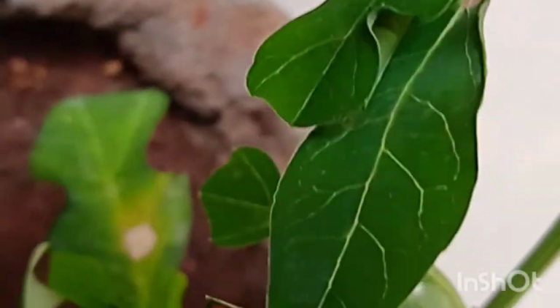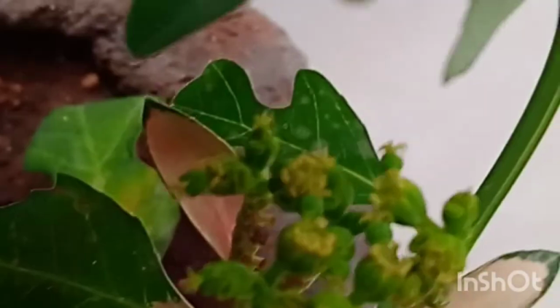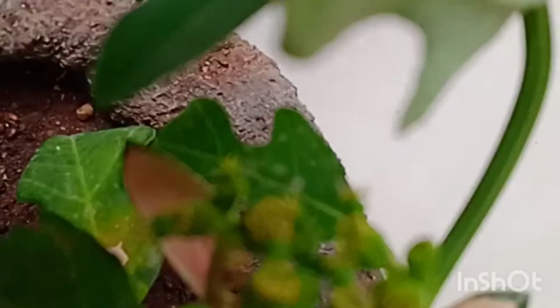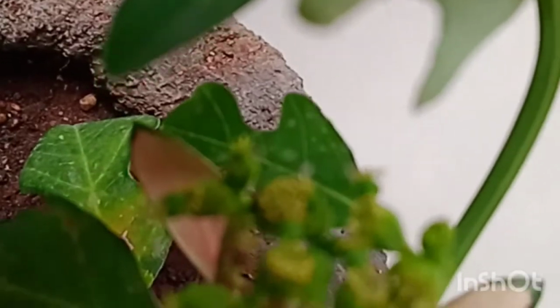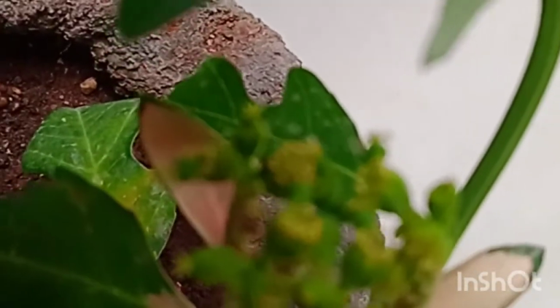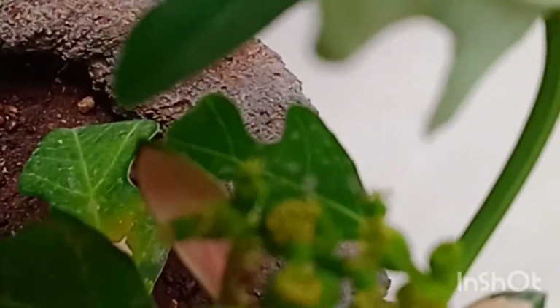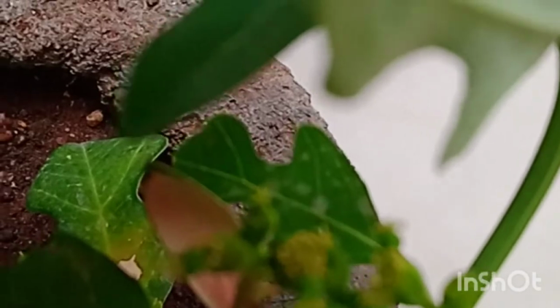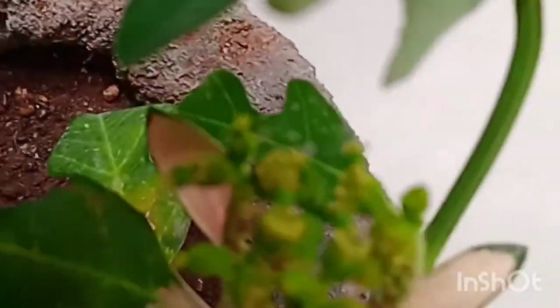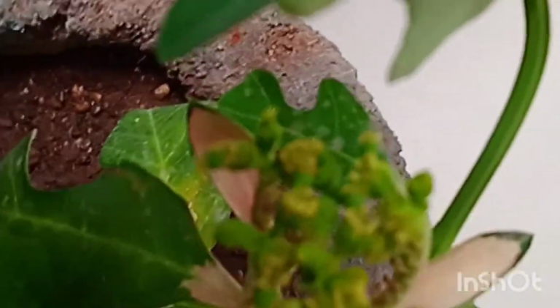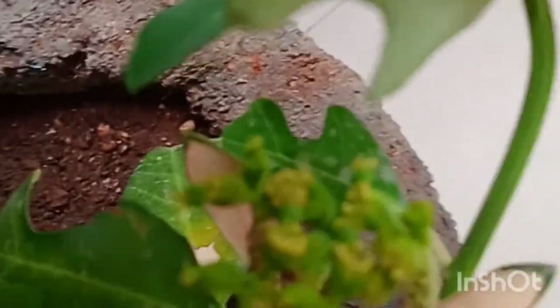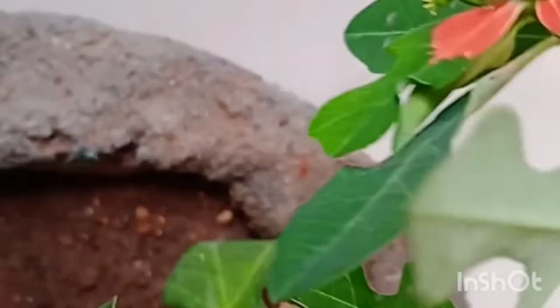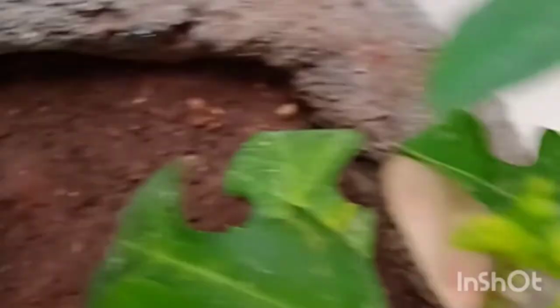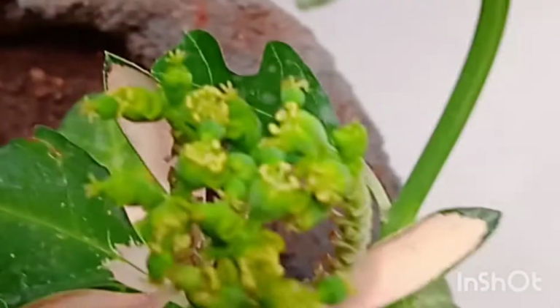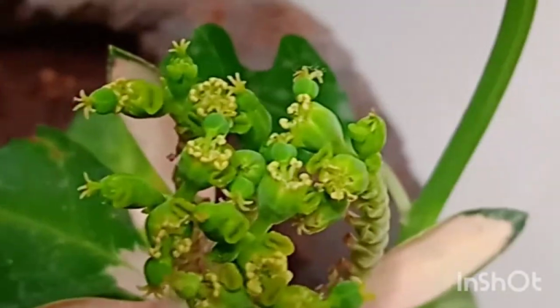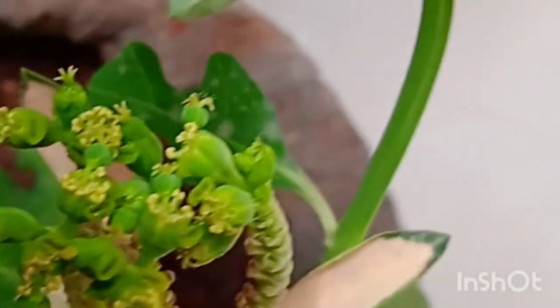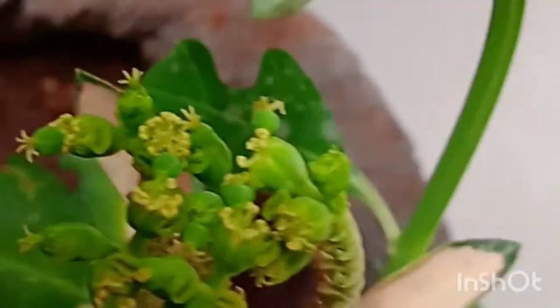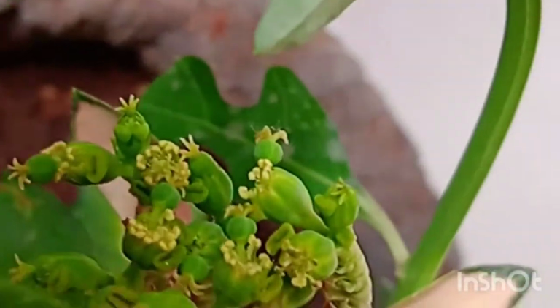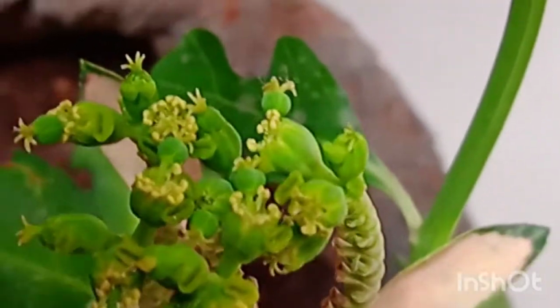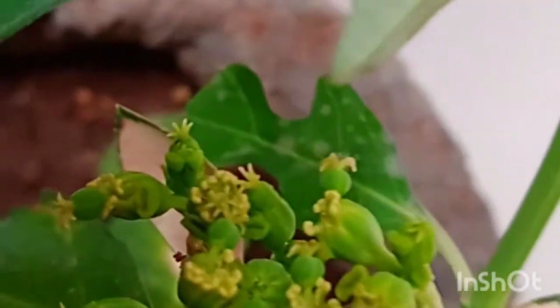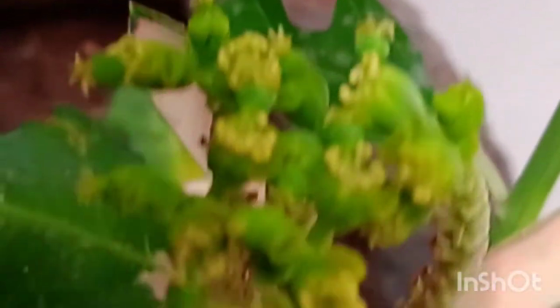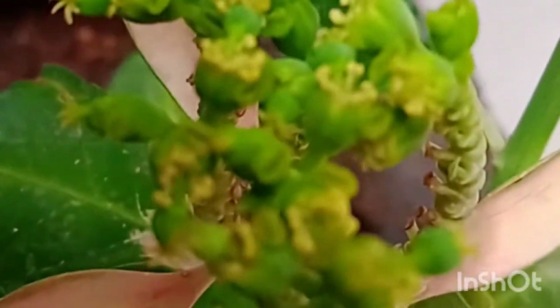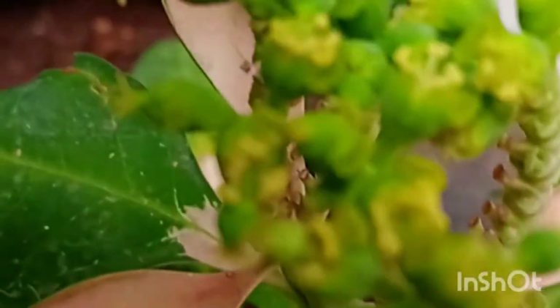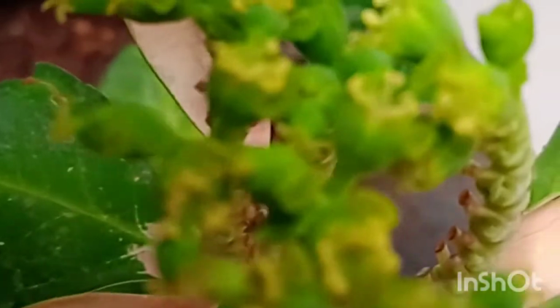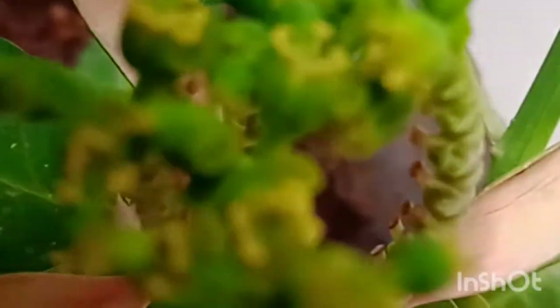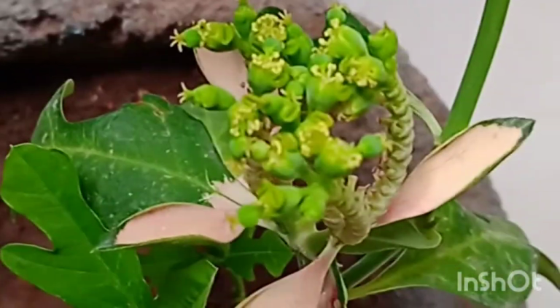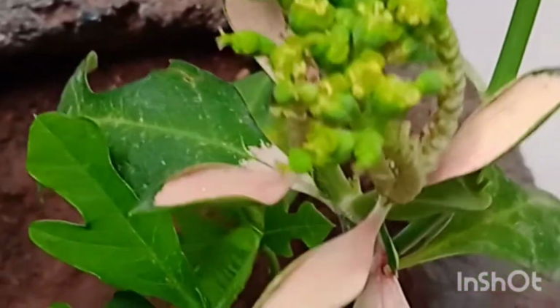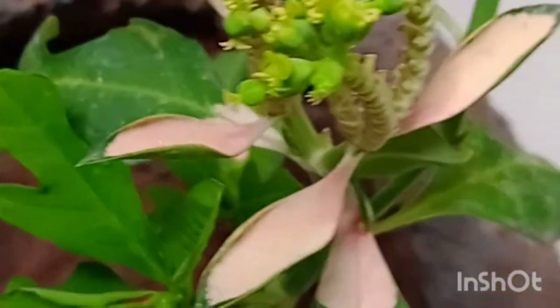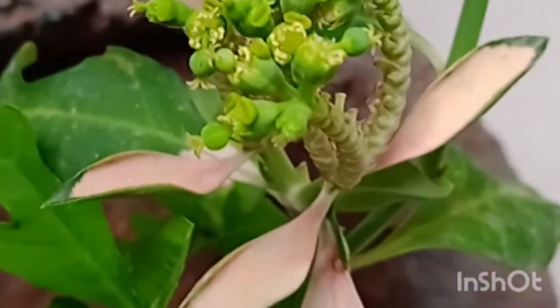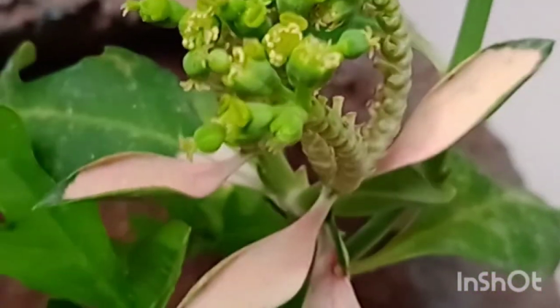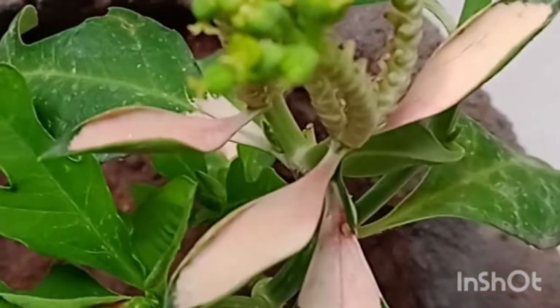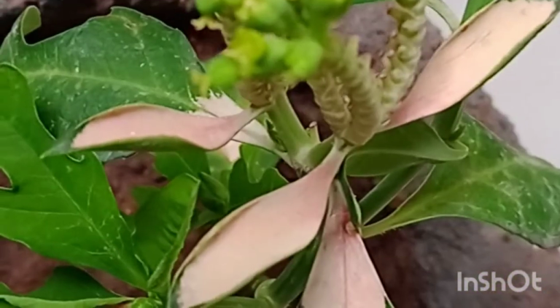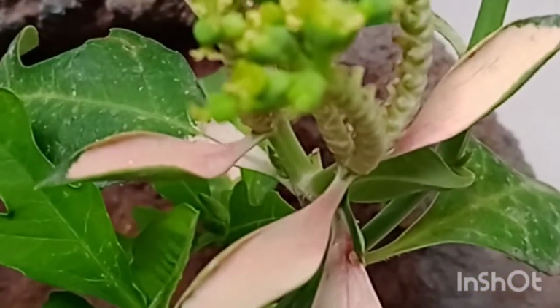Low maintenance is required. Propagation of this plant is easy by stem cutting, and we can also grow it by seed.